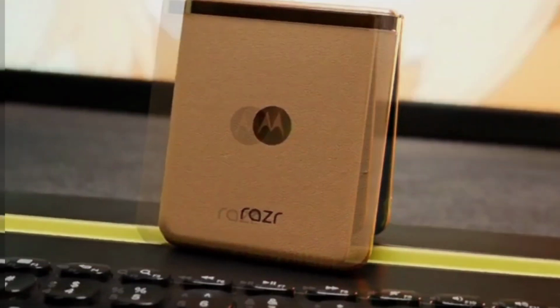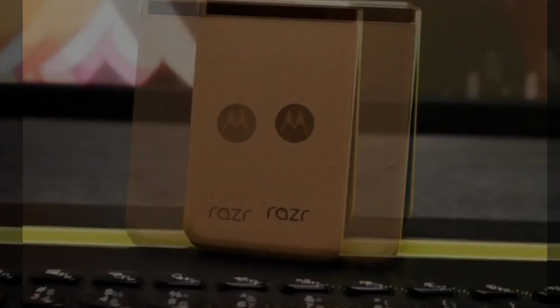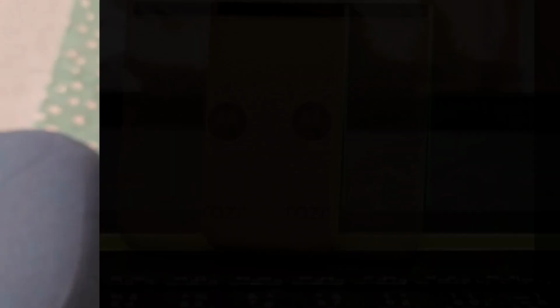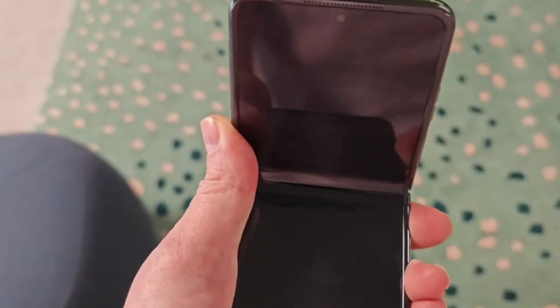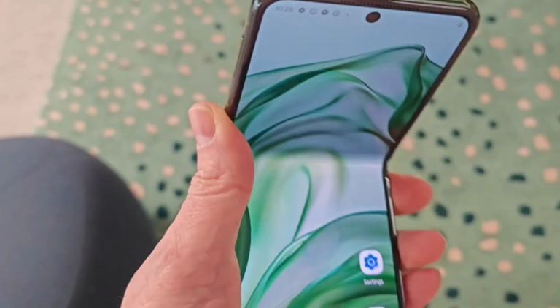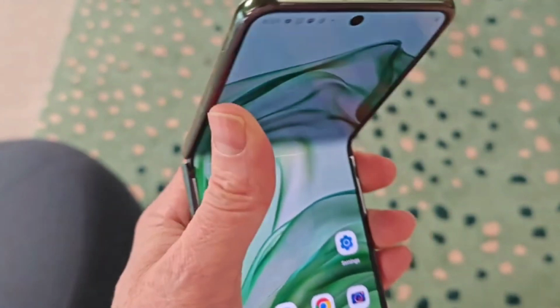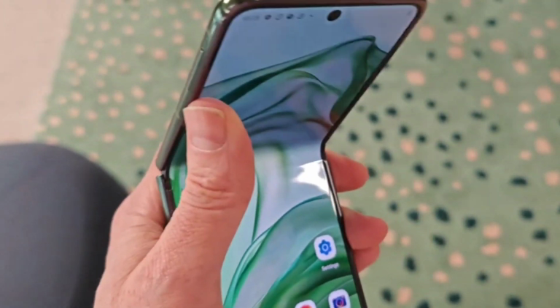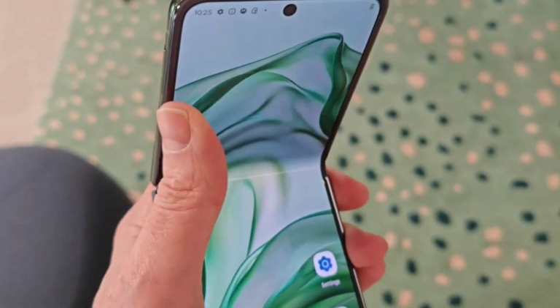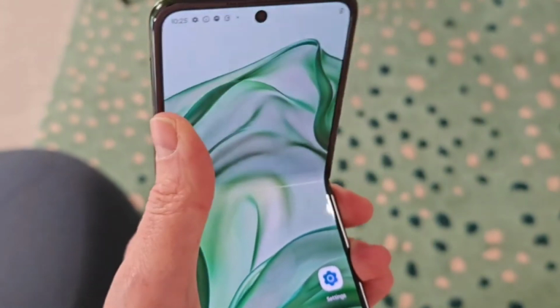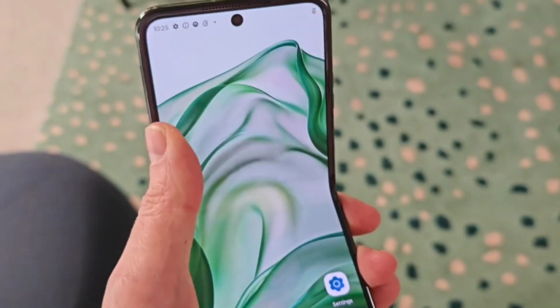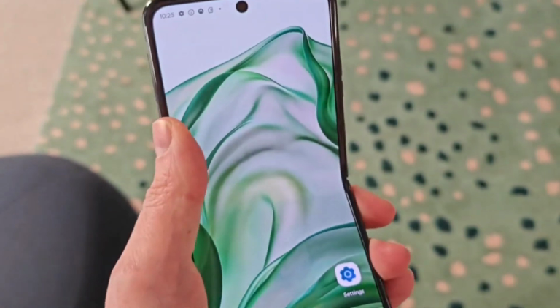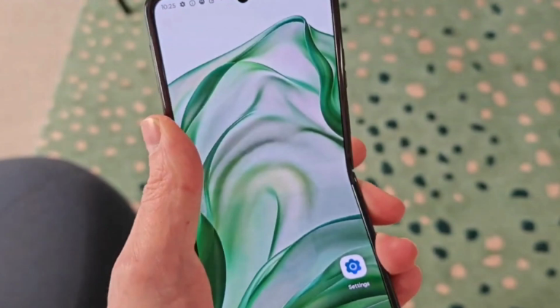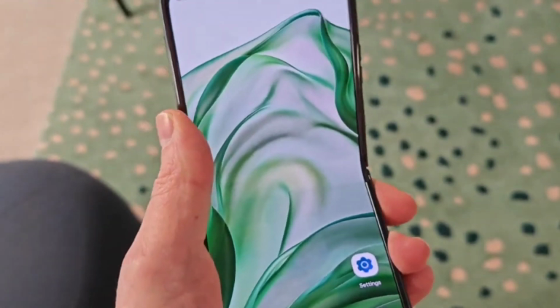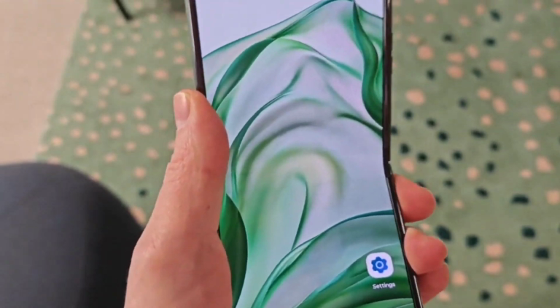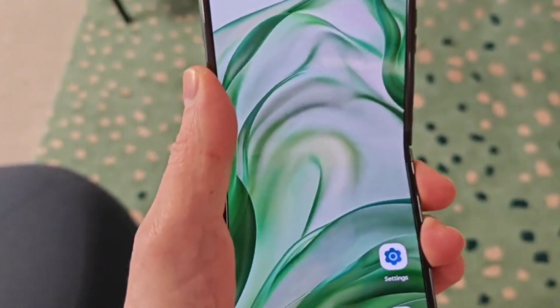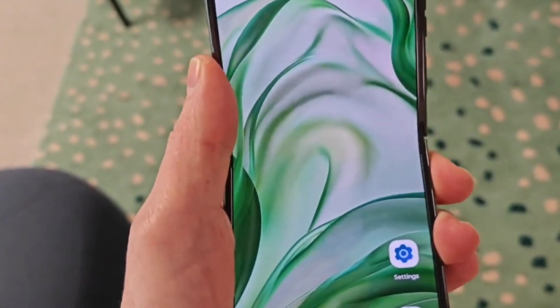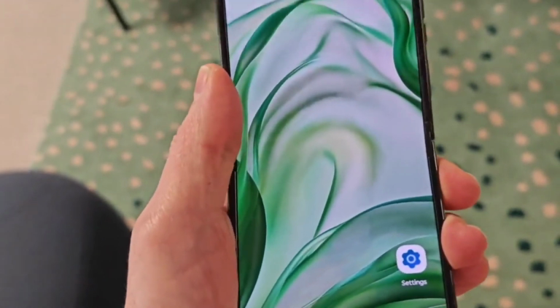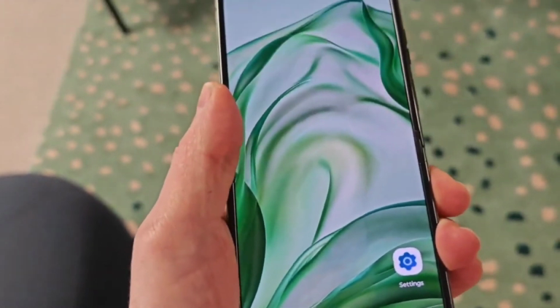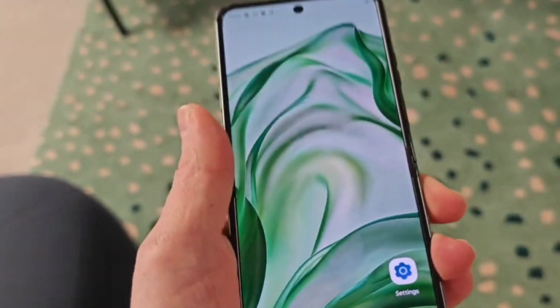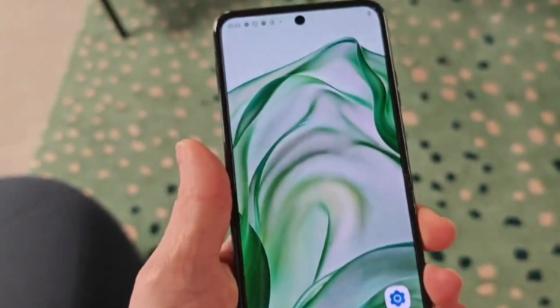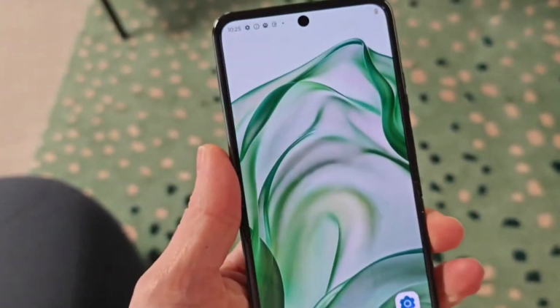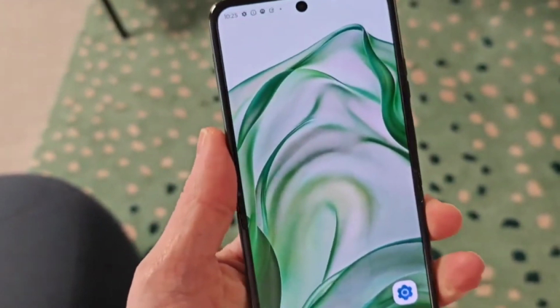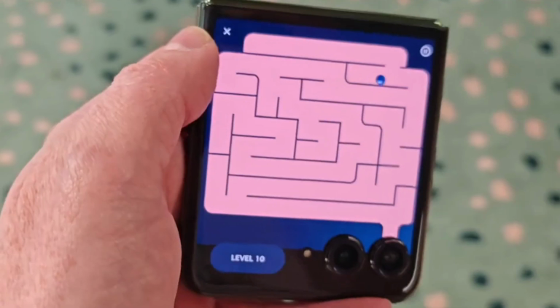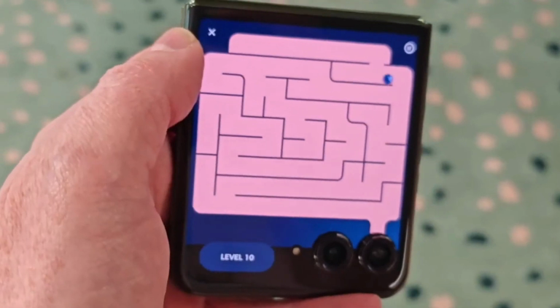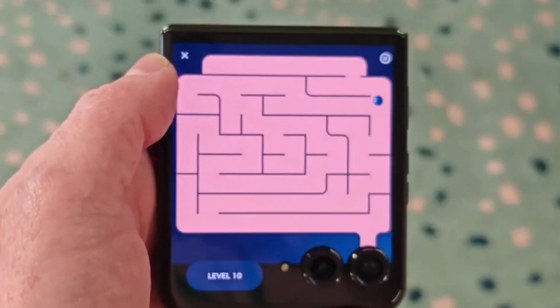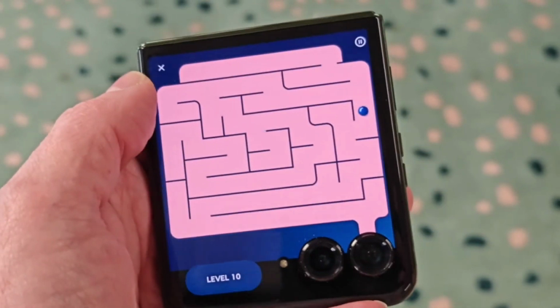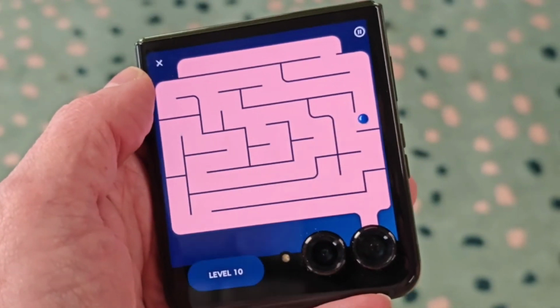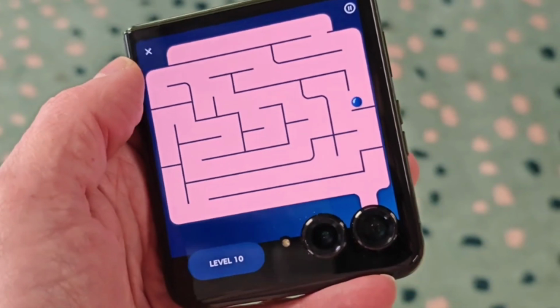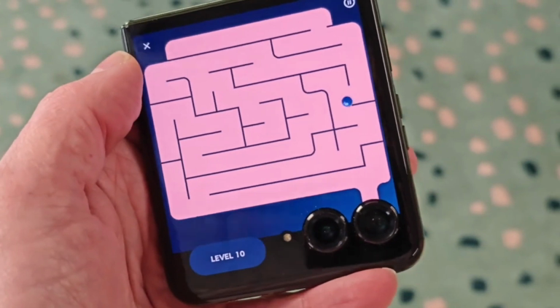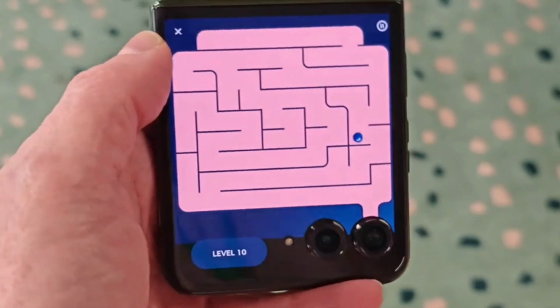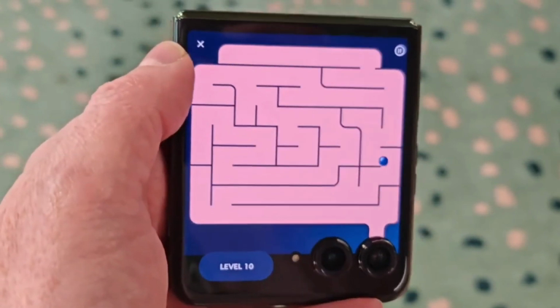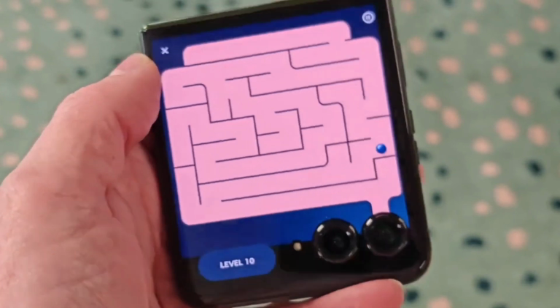The phone includes three microphones and has a side-mounted fingerprint sensor for authentication alongside a software-based face unlock feature. Sensors on board include an accelerometer, ambient light sensor, e-compass, and proximity light sensor.